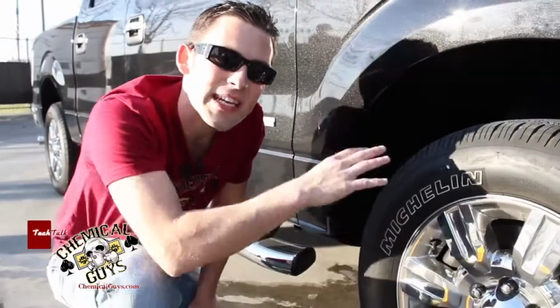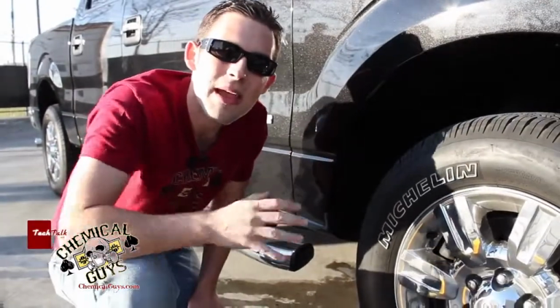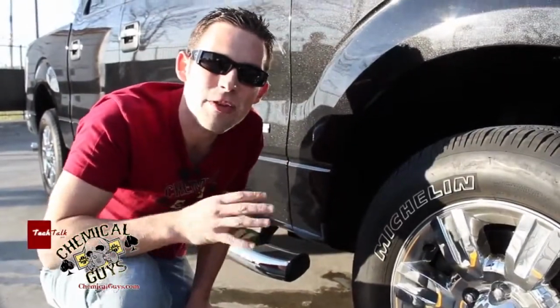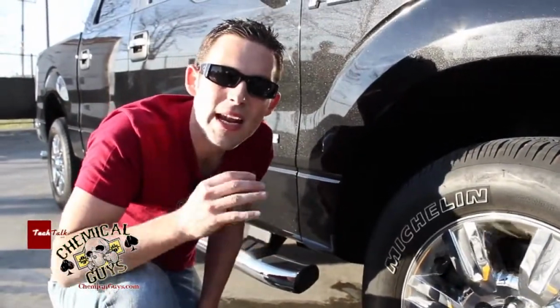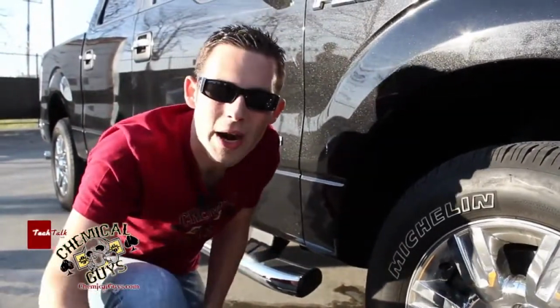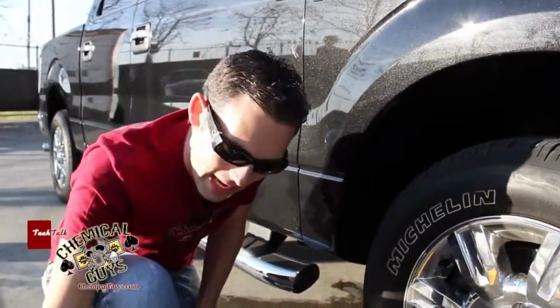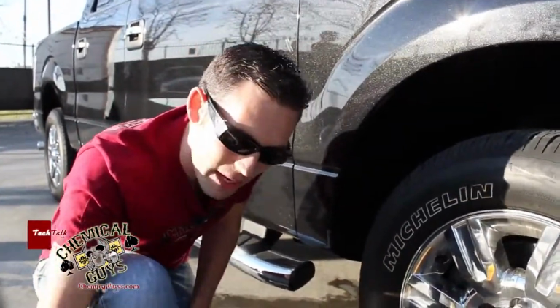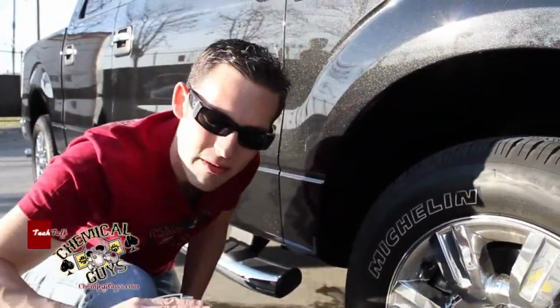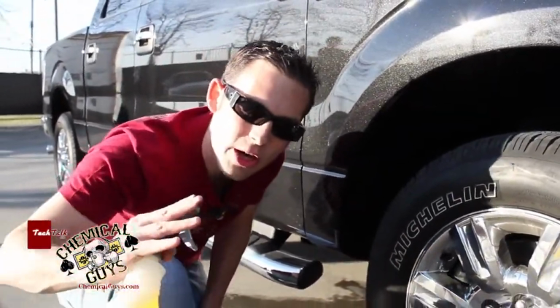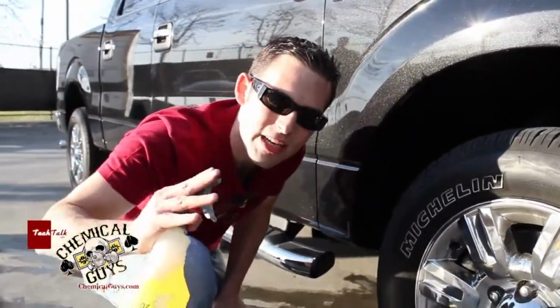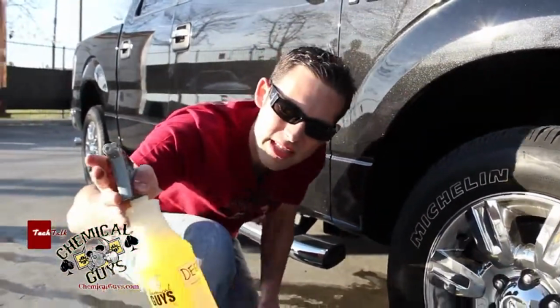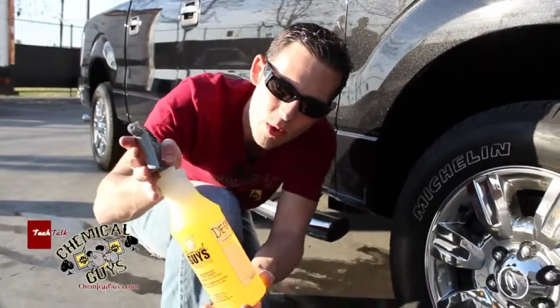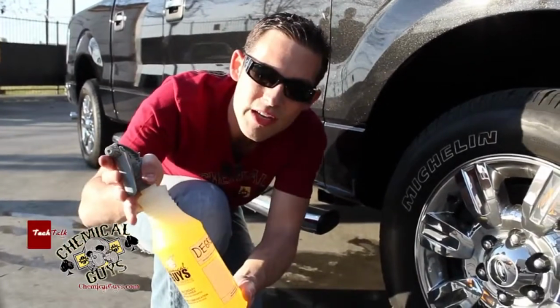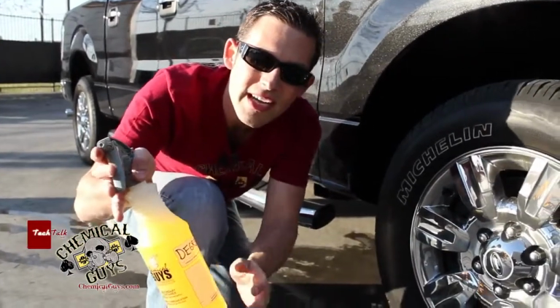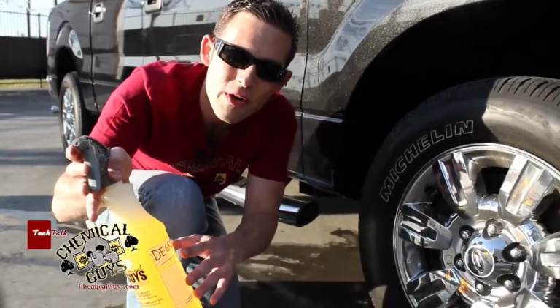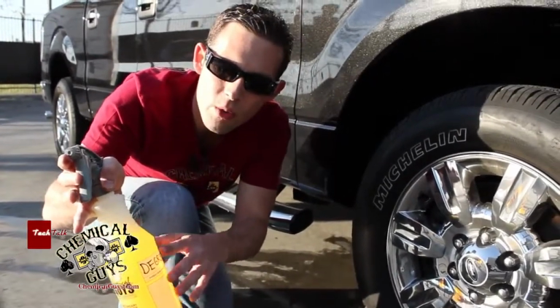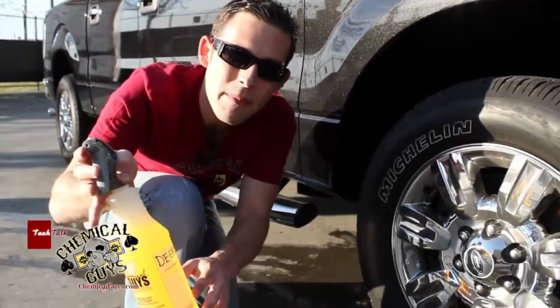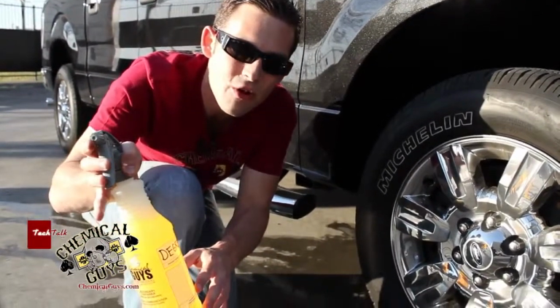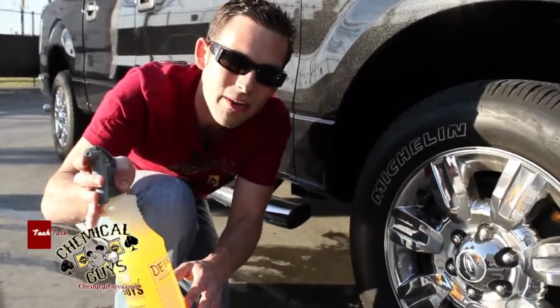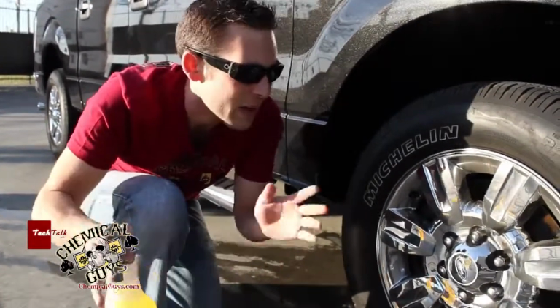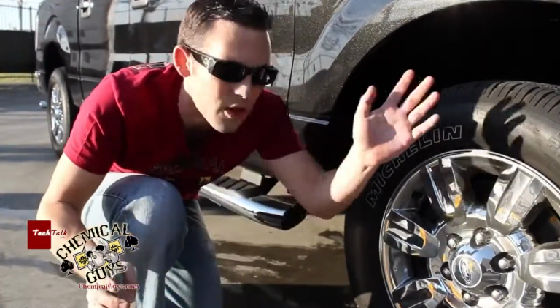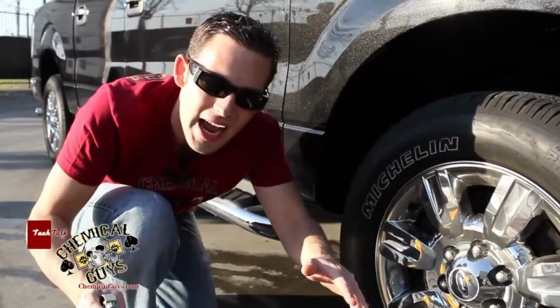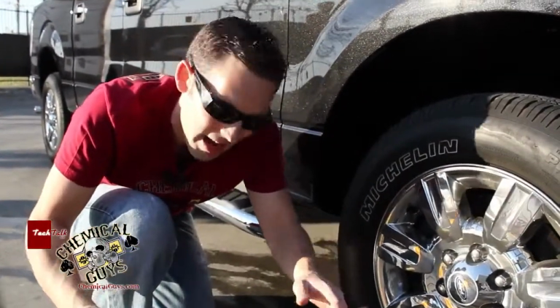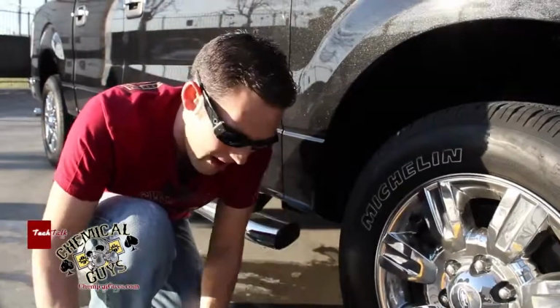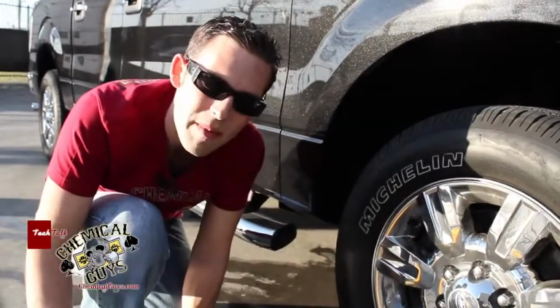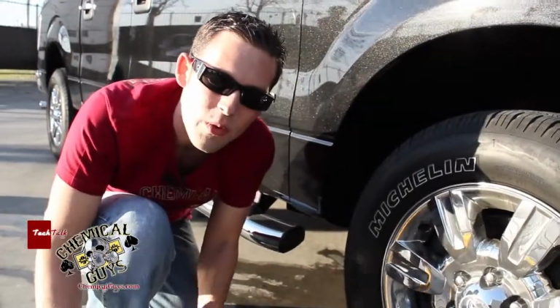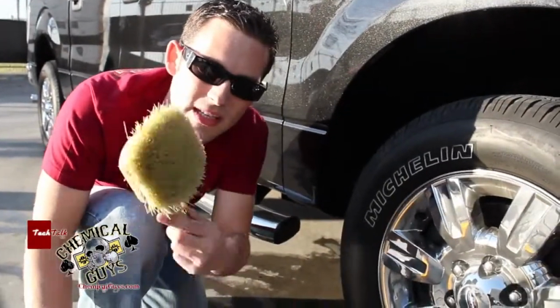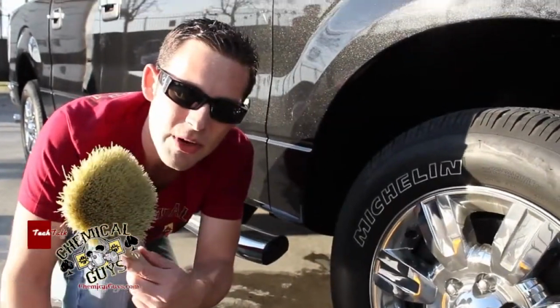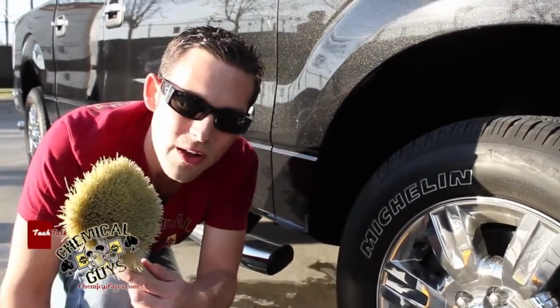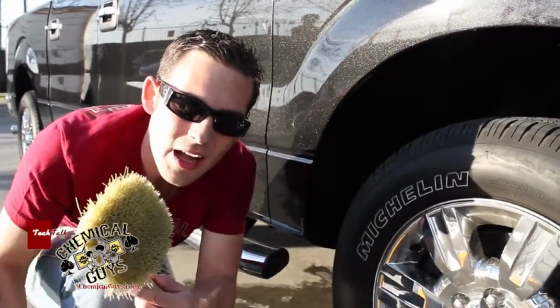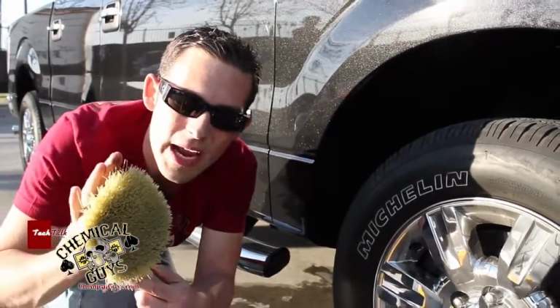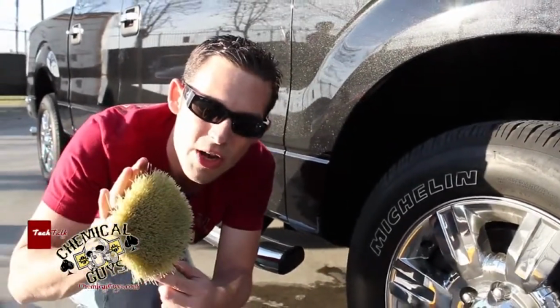So today I'm going to make the lettering white and bright once again by using some of our orange degreaser — diluted 4 to 1 in a professional bottle. I'm going to soak the tire and give it a nice scrubbing with one of our stiff bristle short handle brushes,